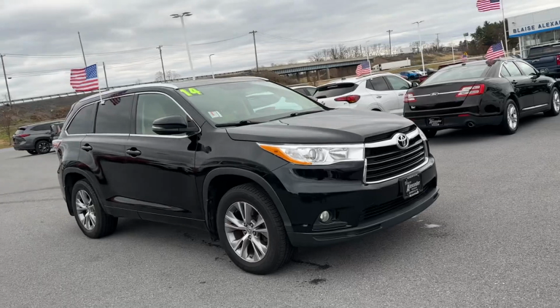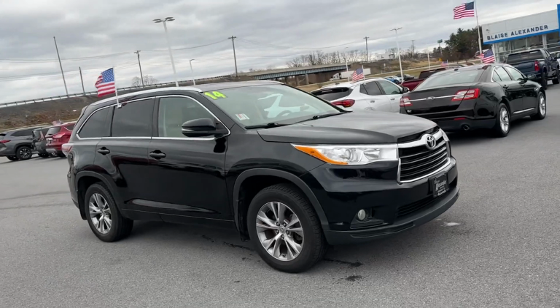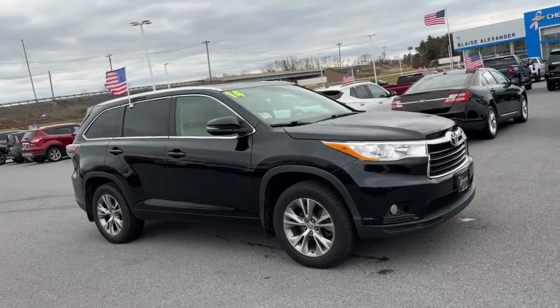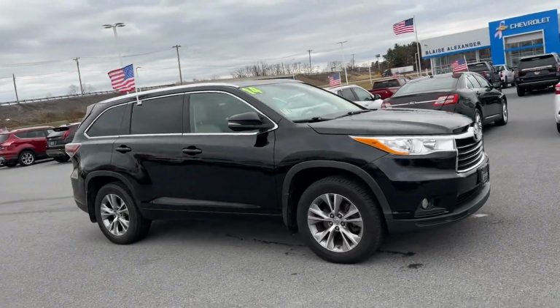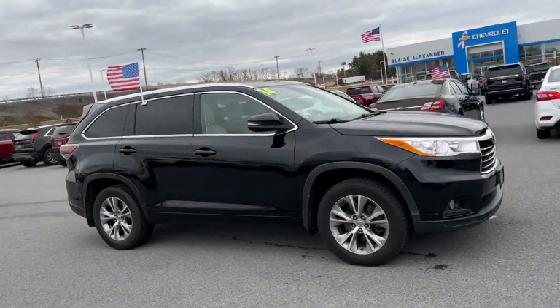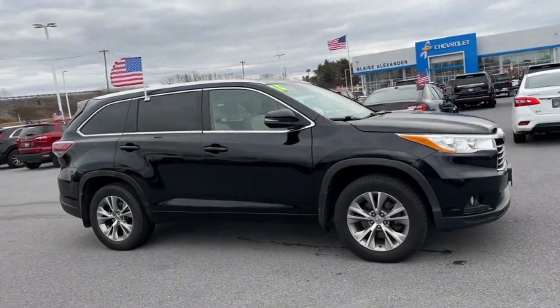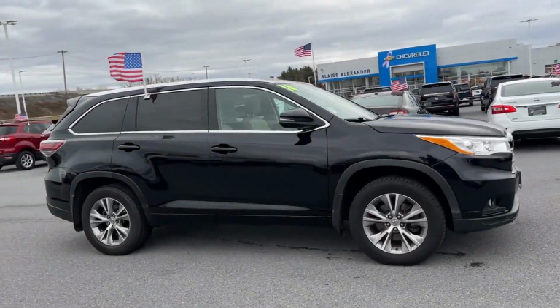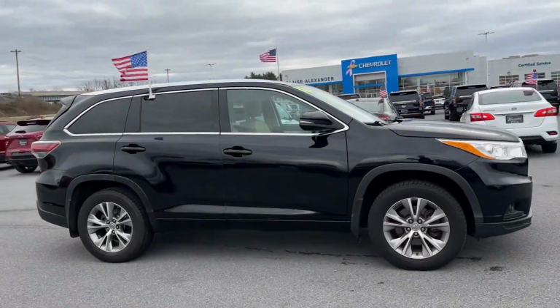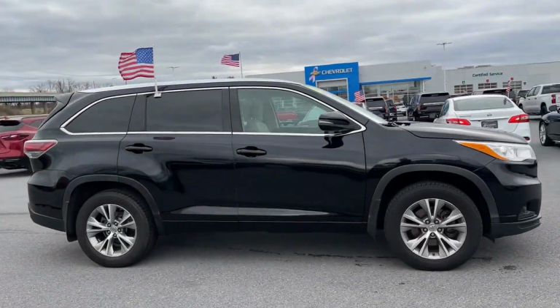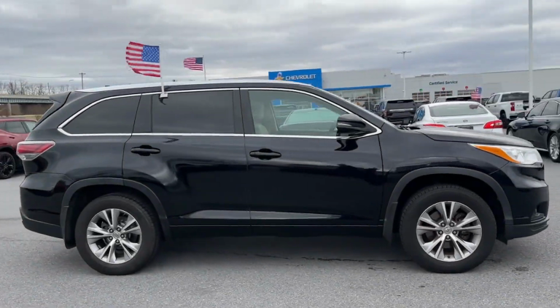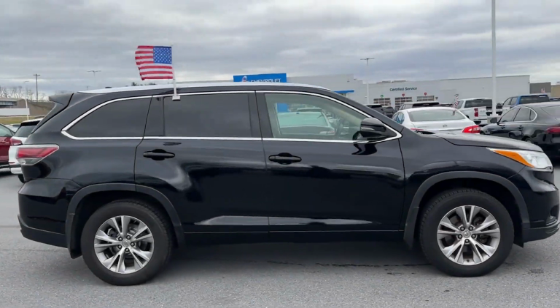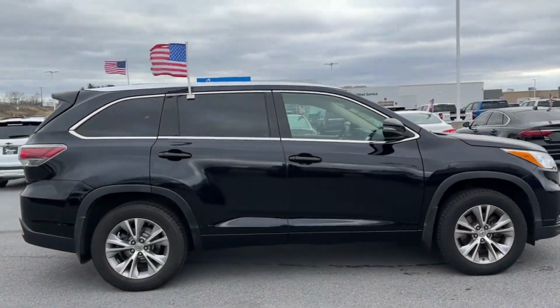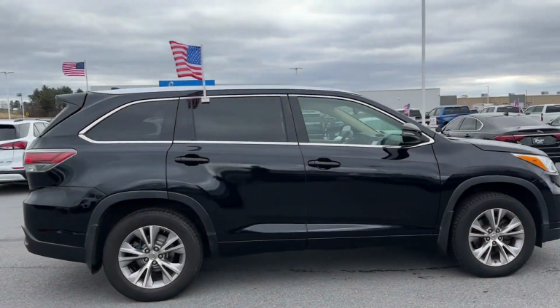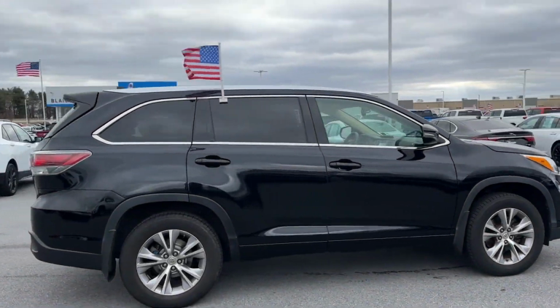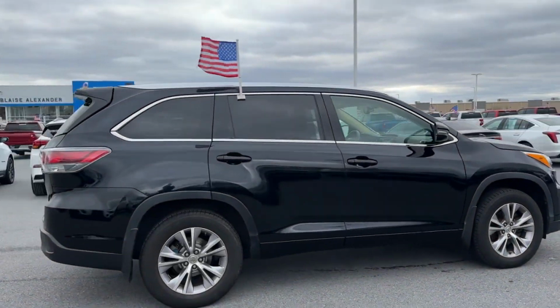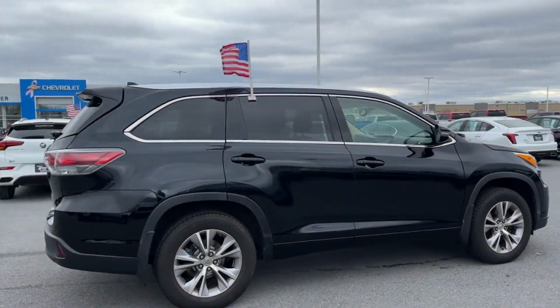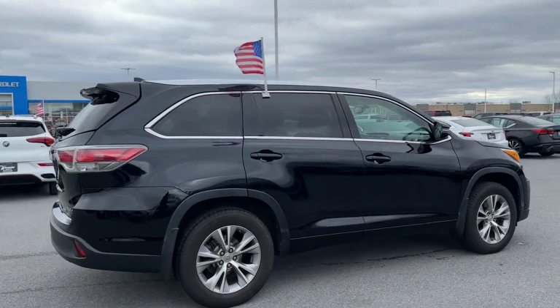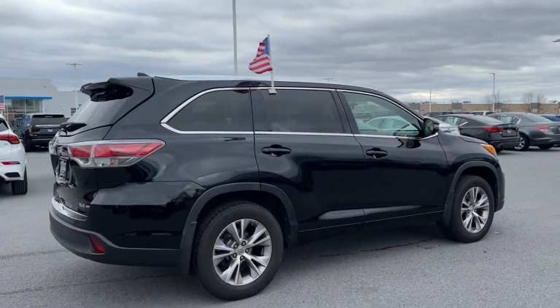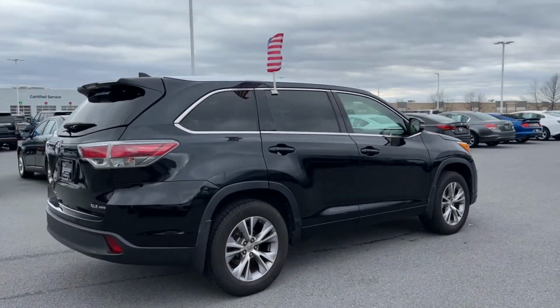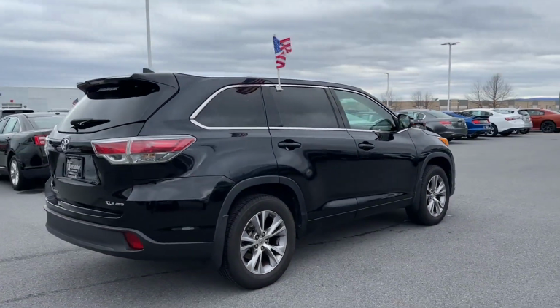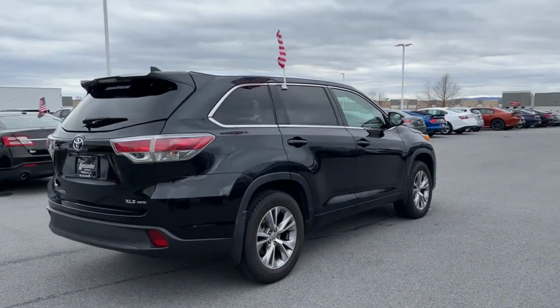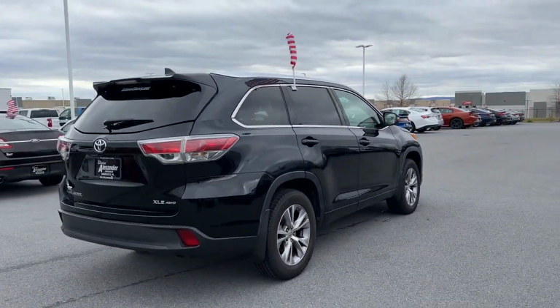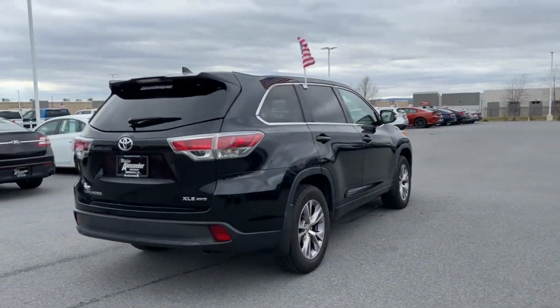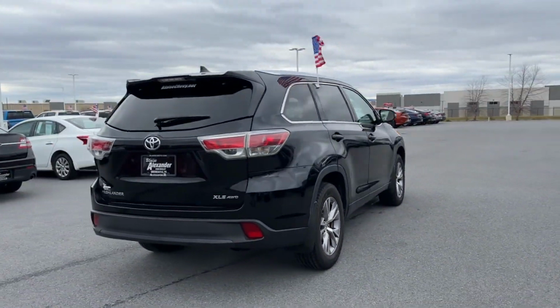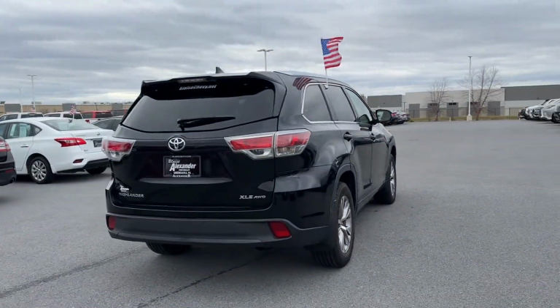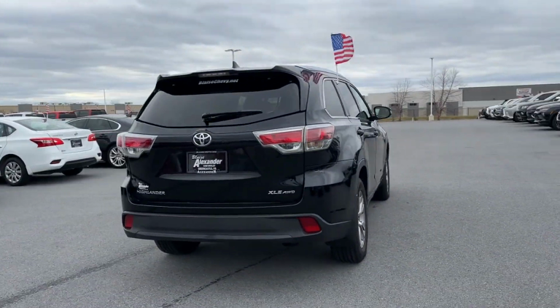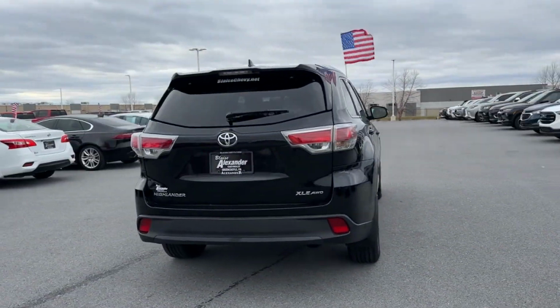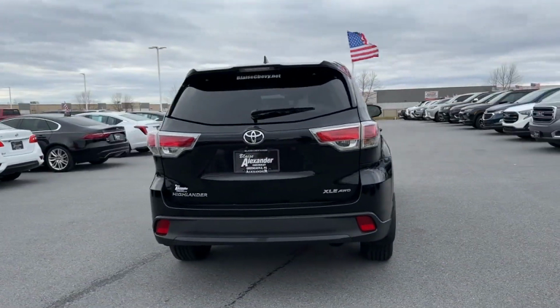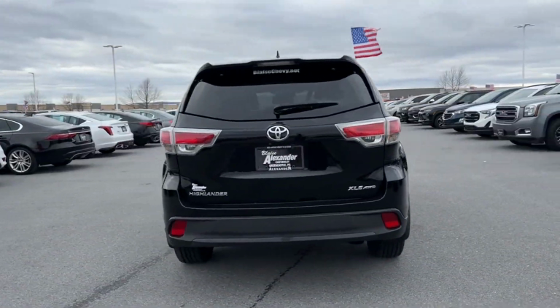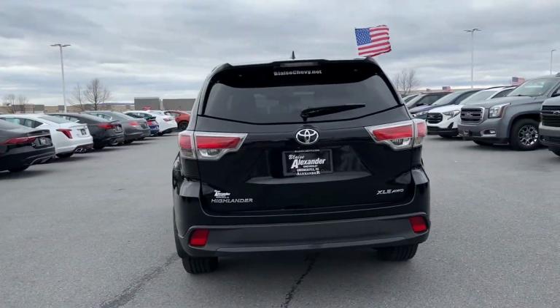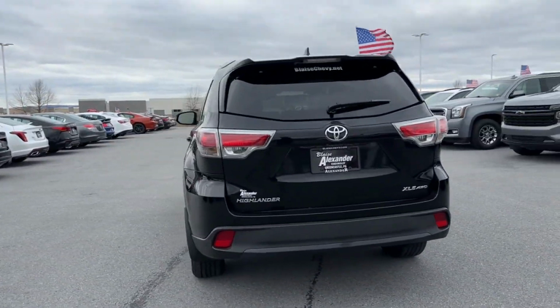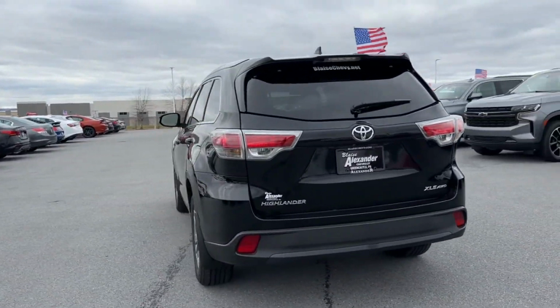2014 Toyota Highlander. With less than 76,000 miles on the odometer, this SUV offers space as well as power and performance.